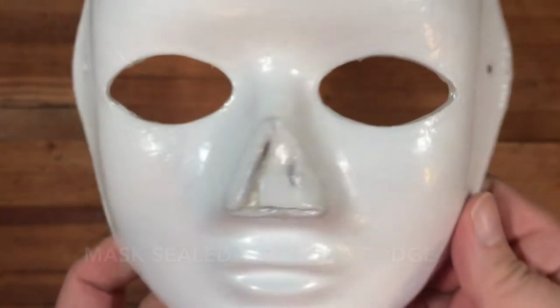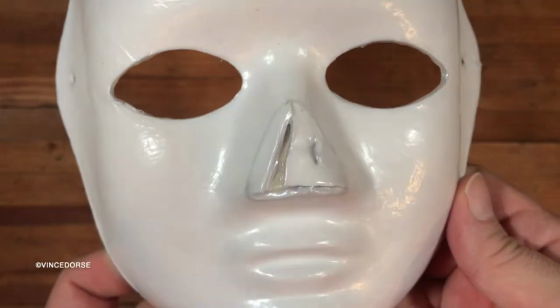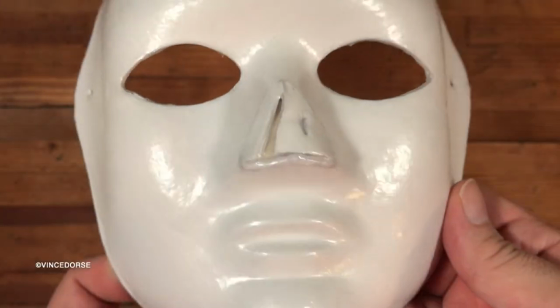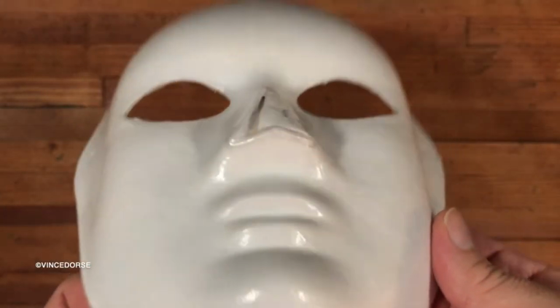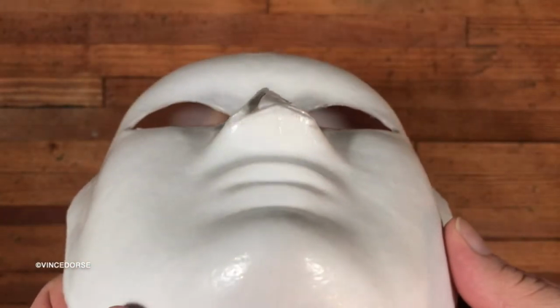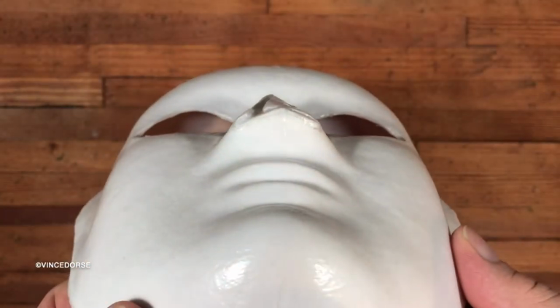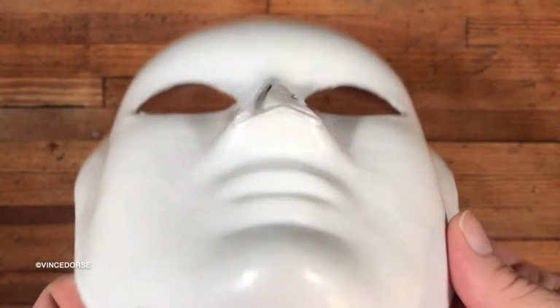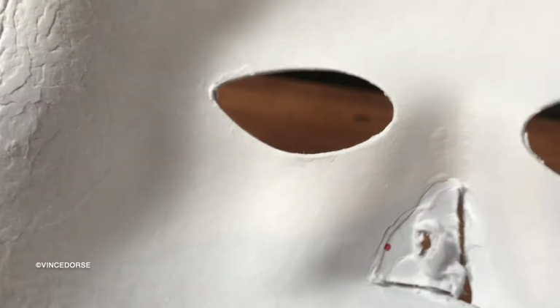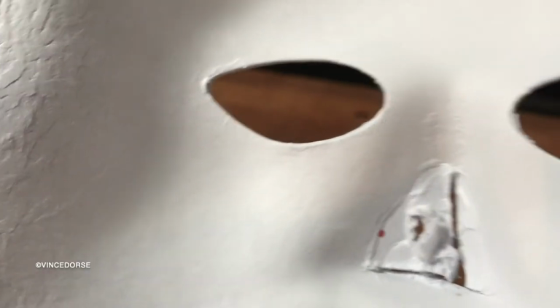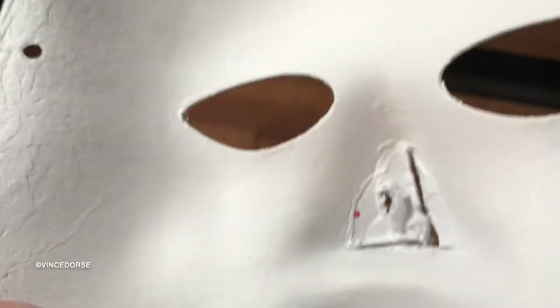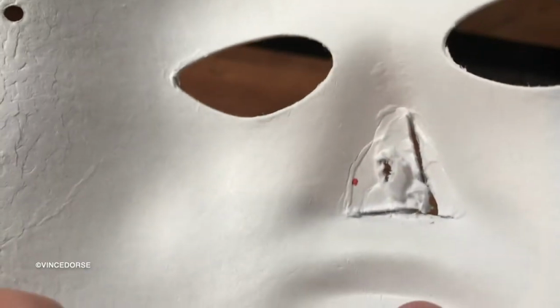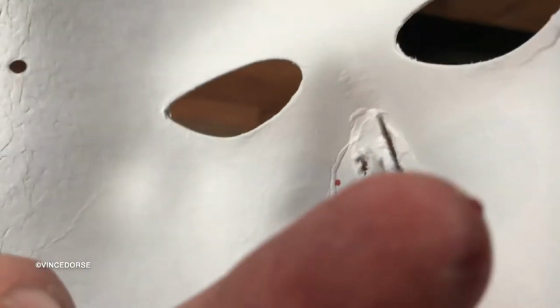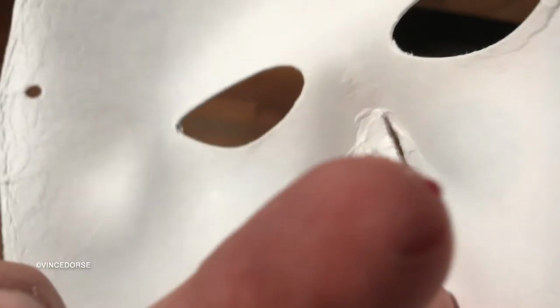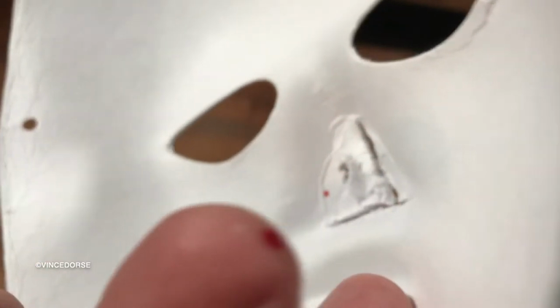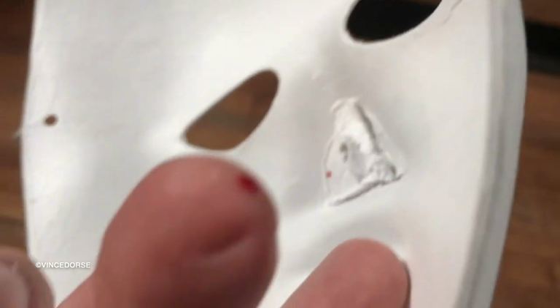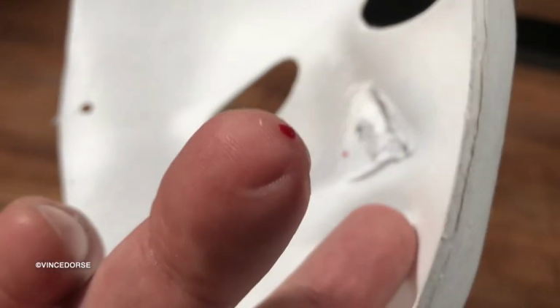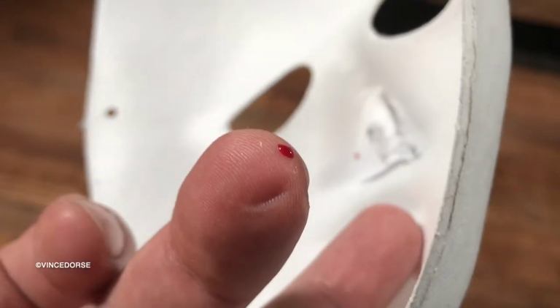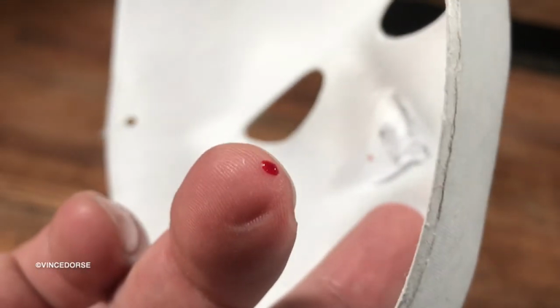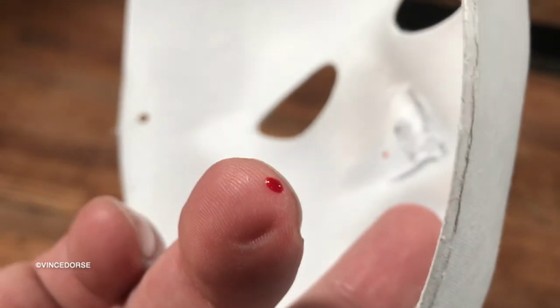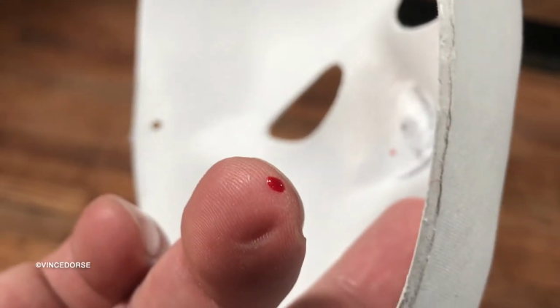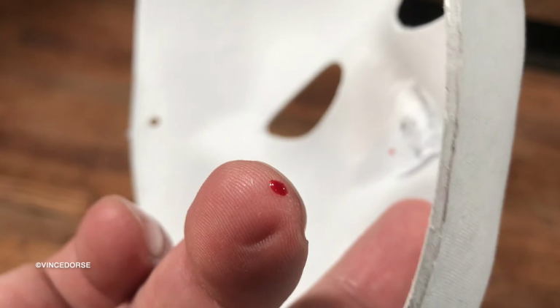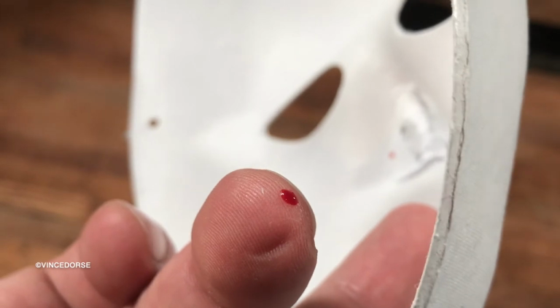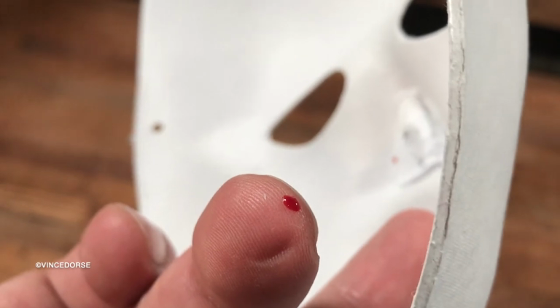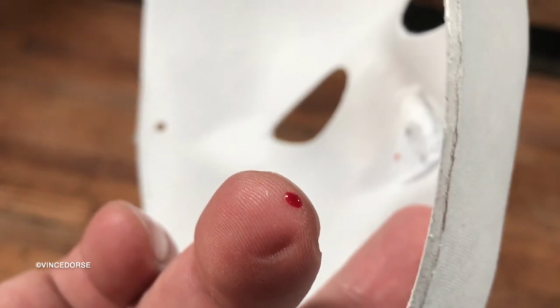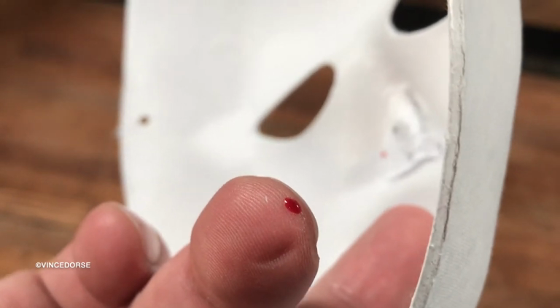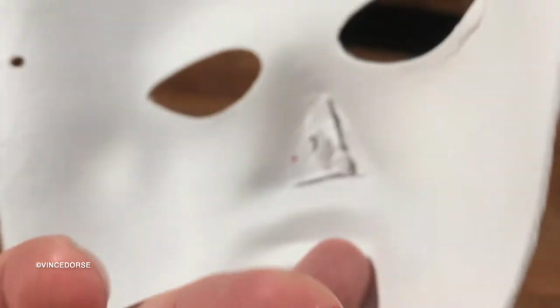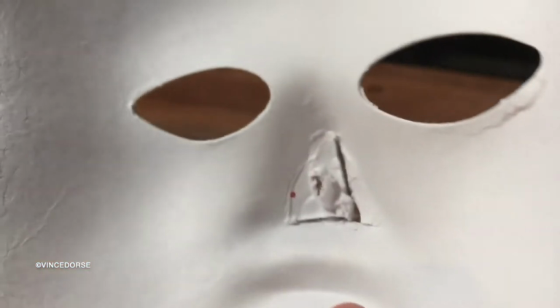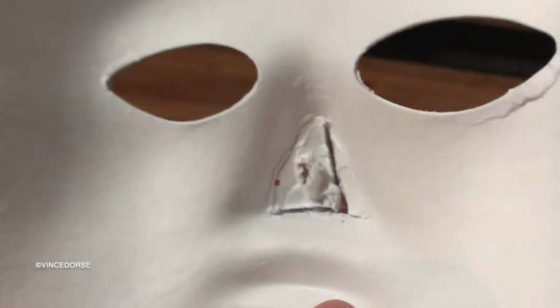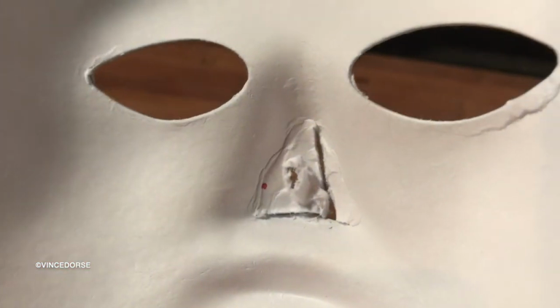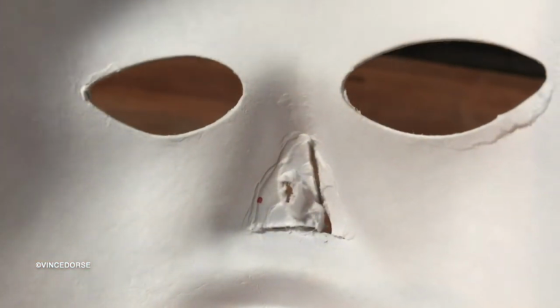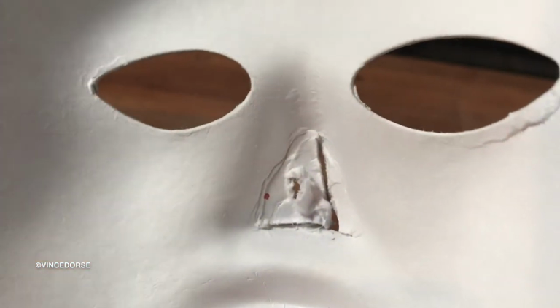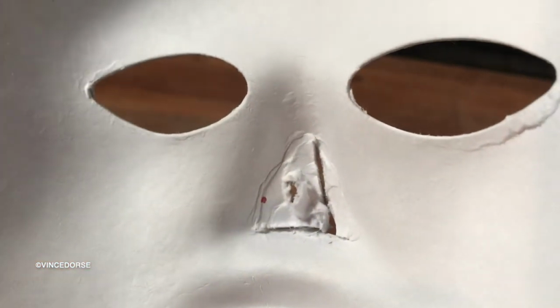And as gruesome as that sounds, it's not as gruesome as my once again cutting myself while working on art. I don't know why you're not supervising me closer. I'm sorry, I should be. All right, let's get down to this.